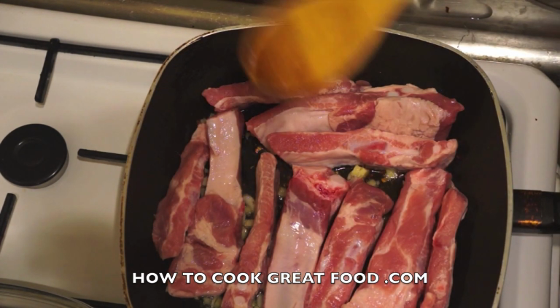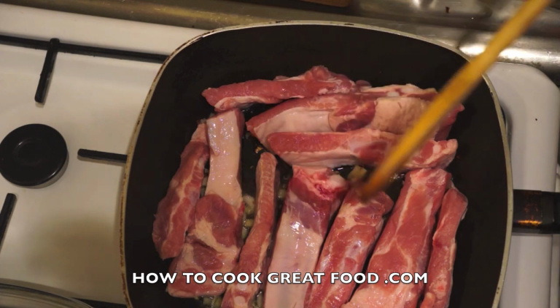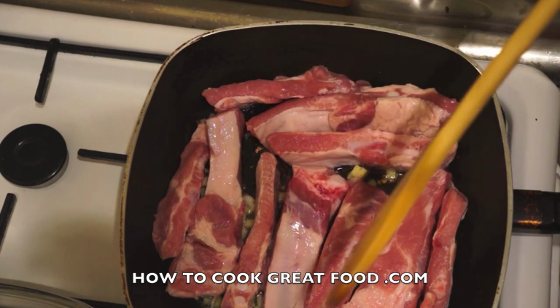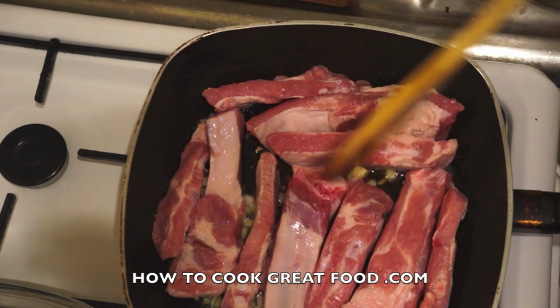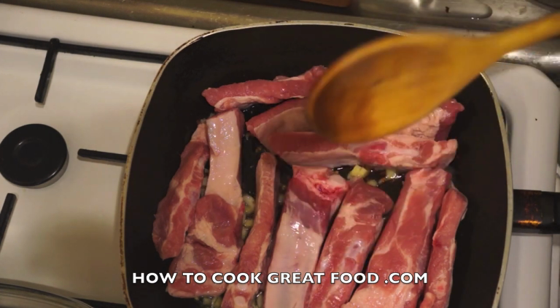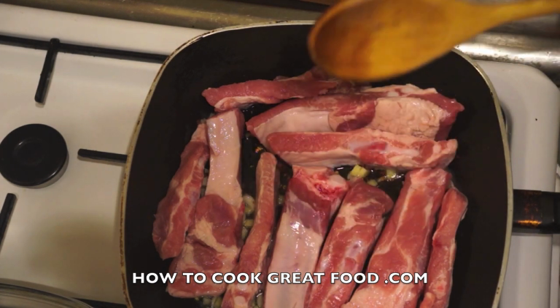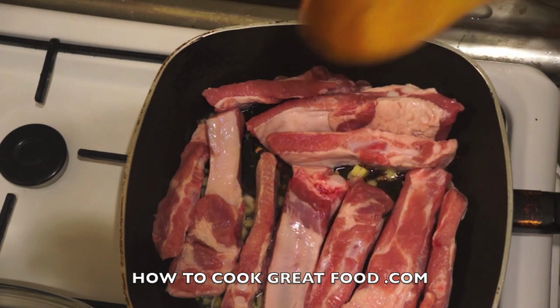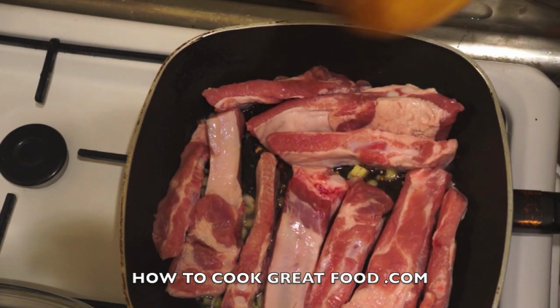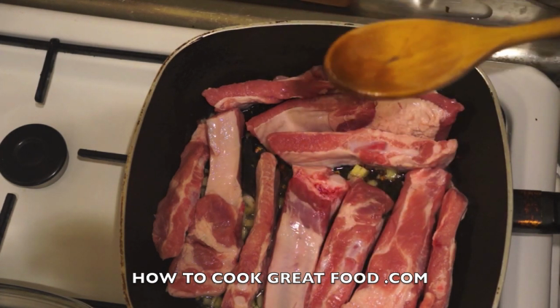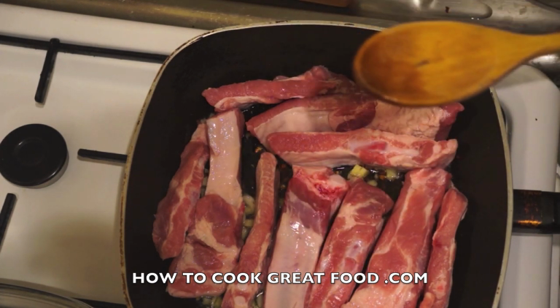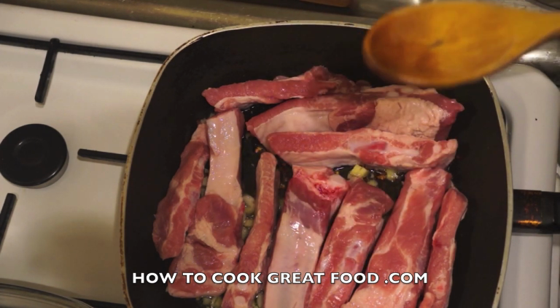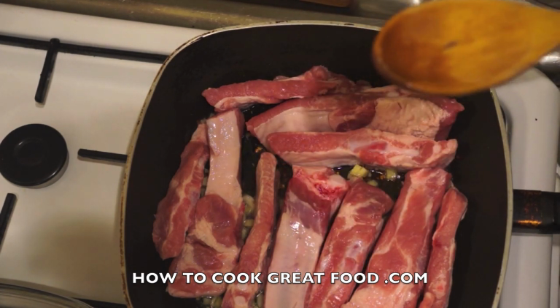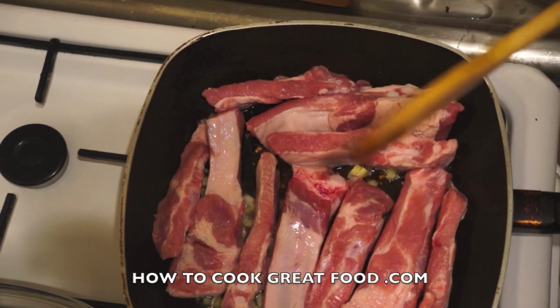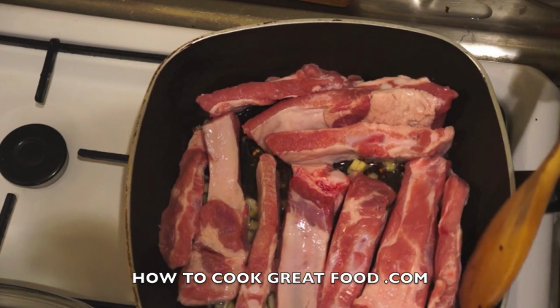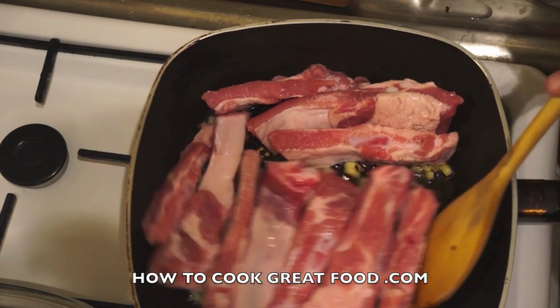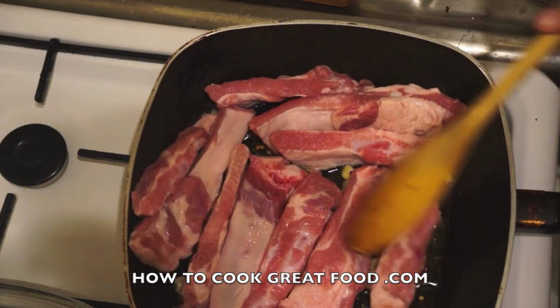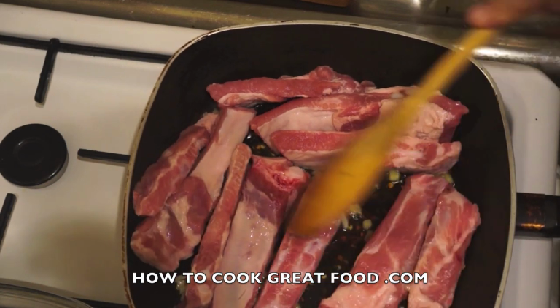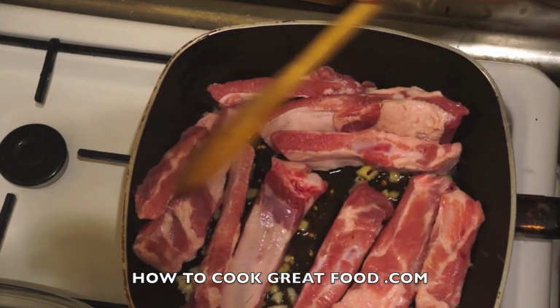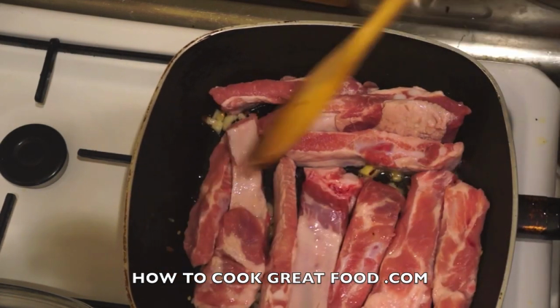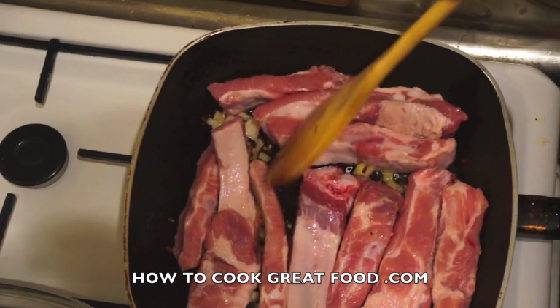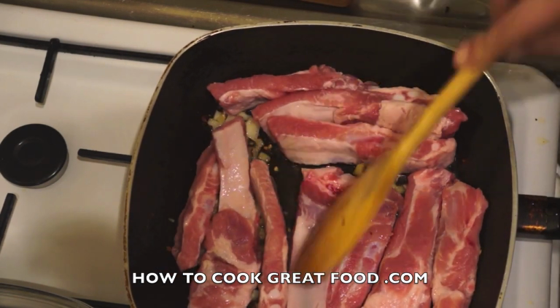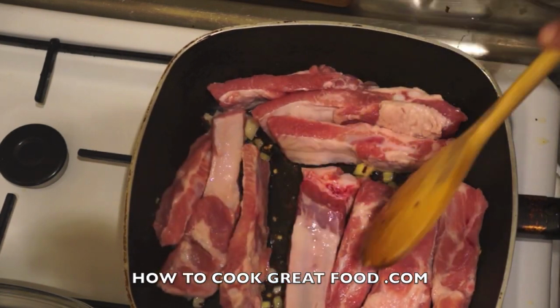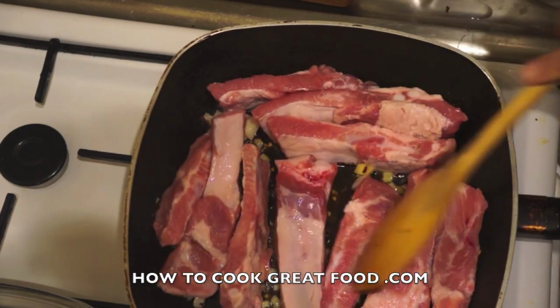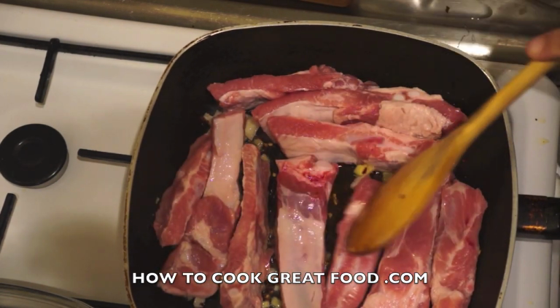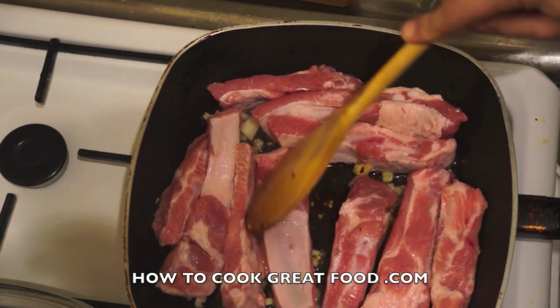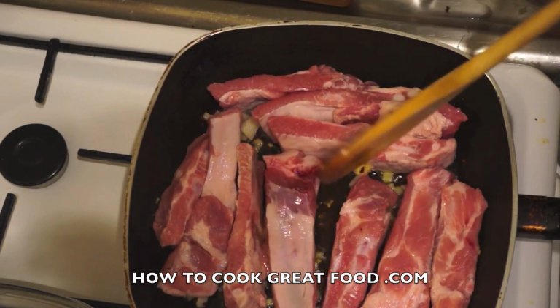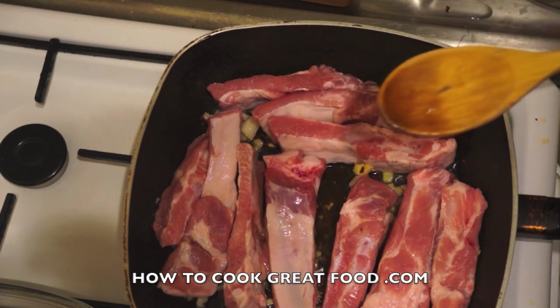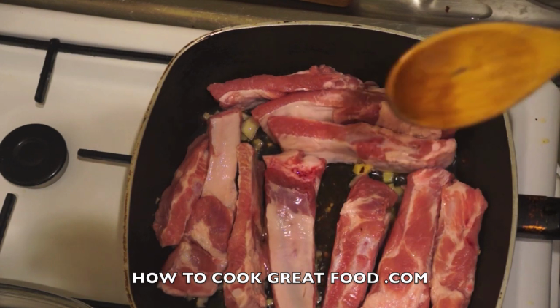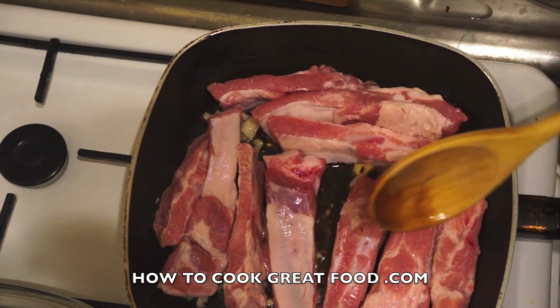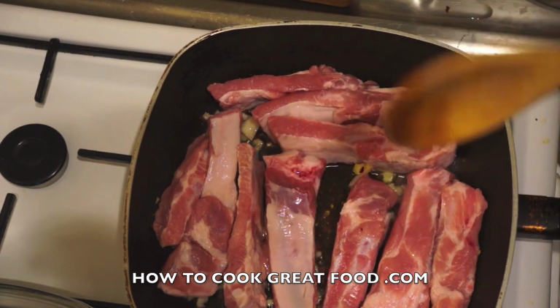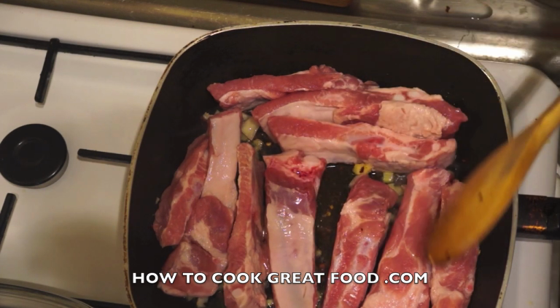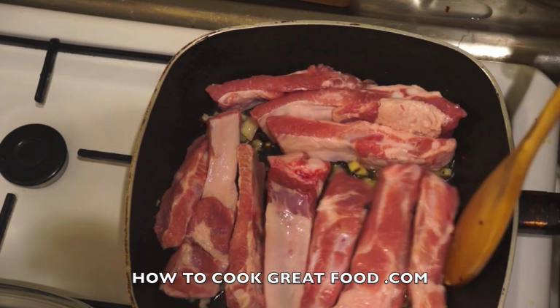We're going to stir fry these for about four to five minutes on a medium to high heat. We just want to keep turning them around, sear them slightly, and get some of those beautiful flavors on them.